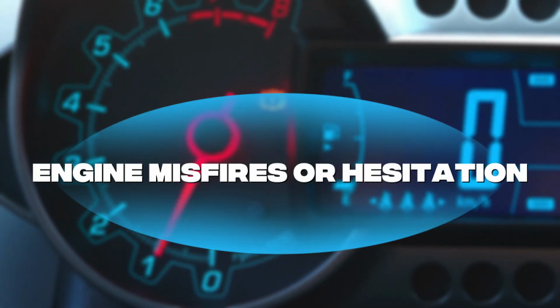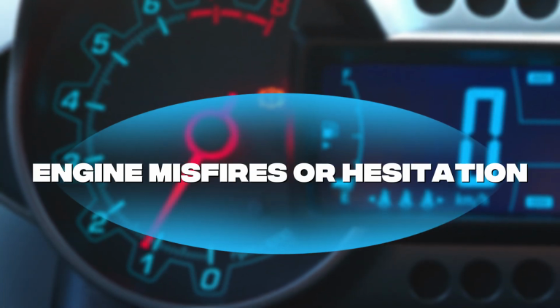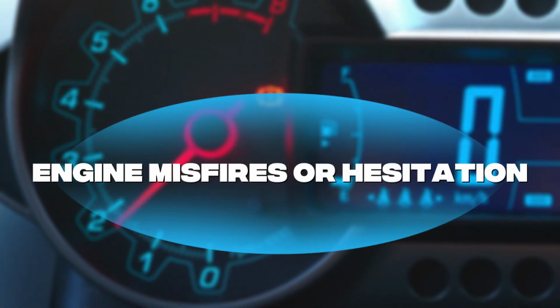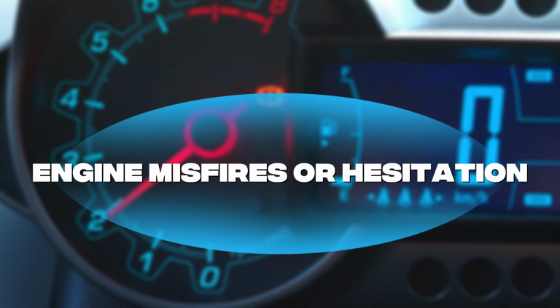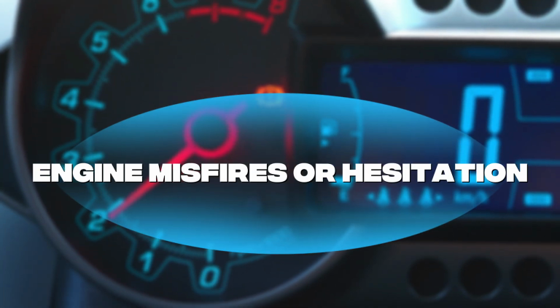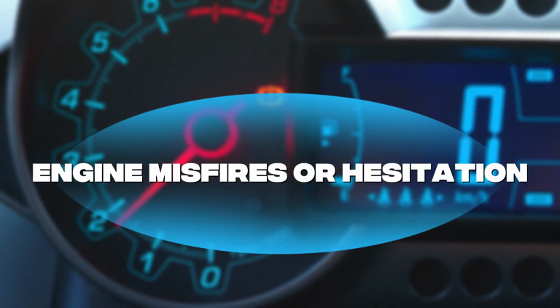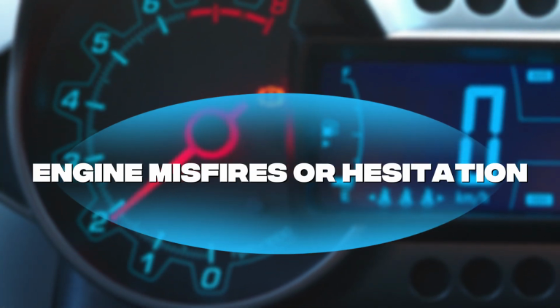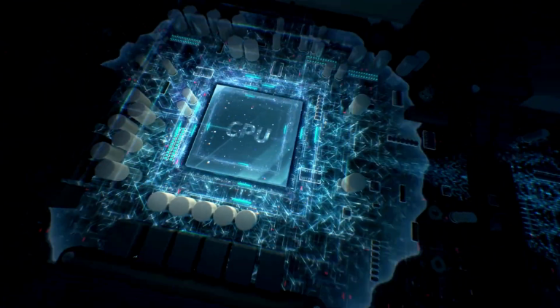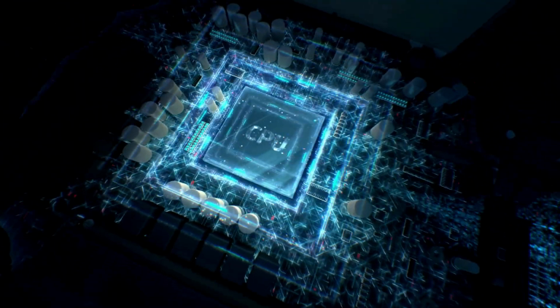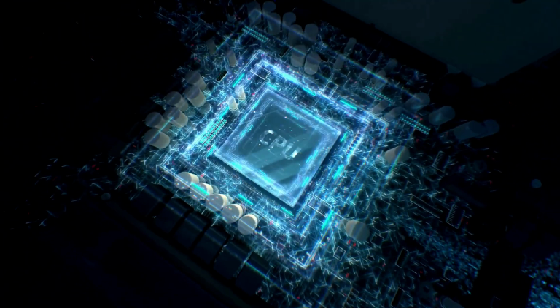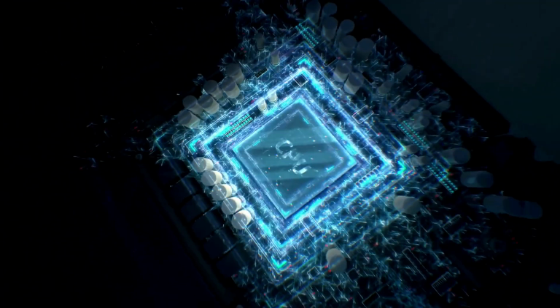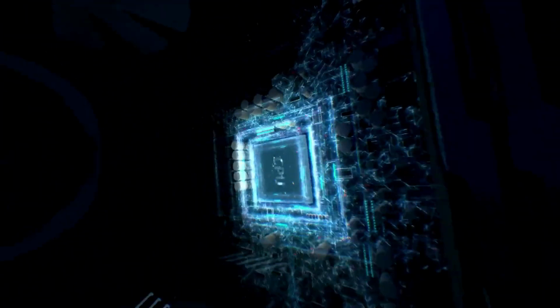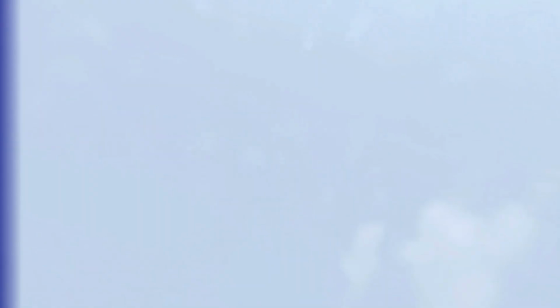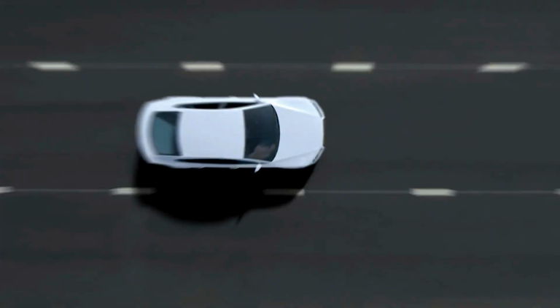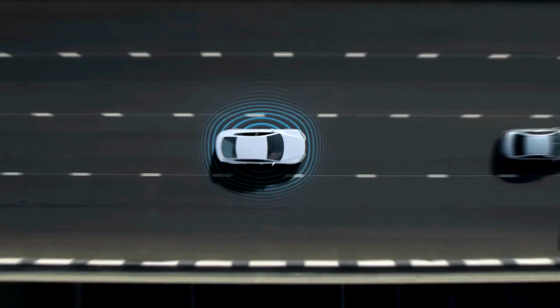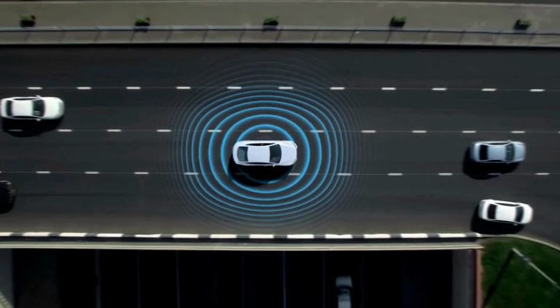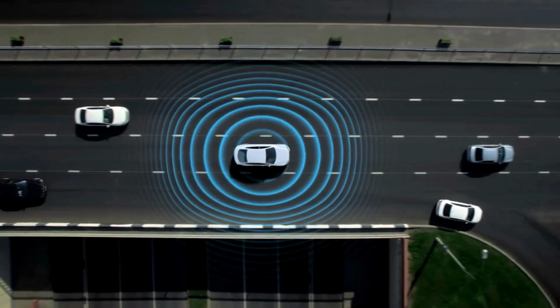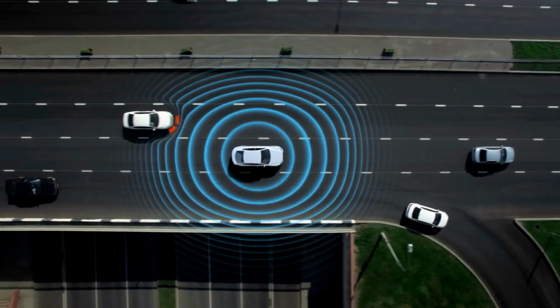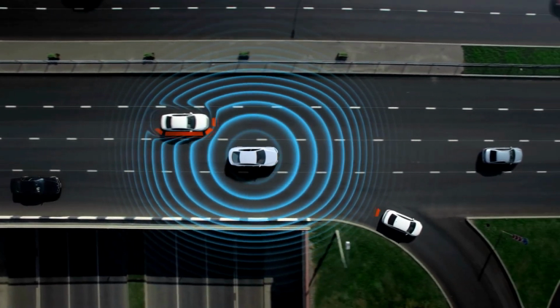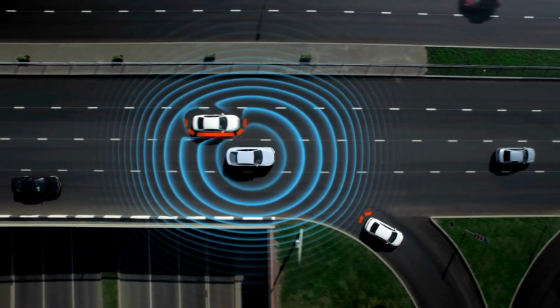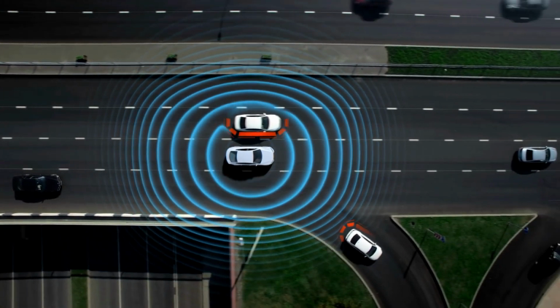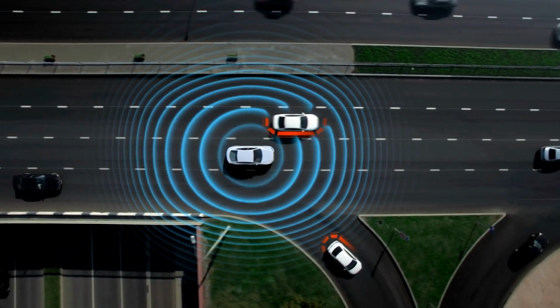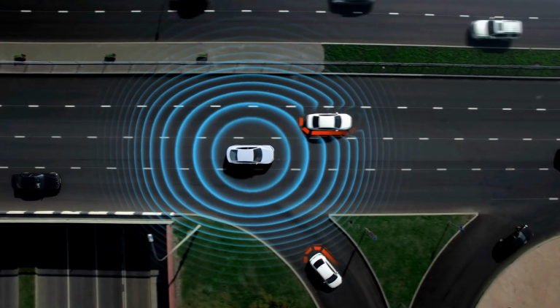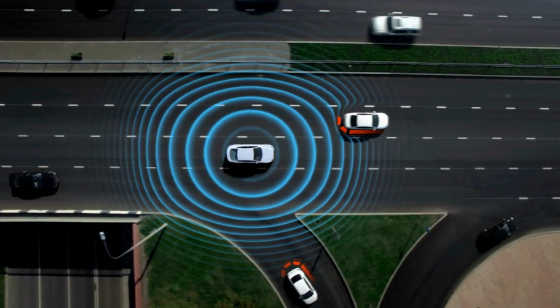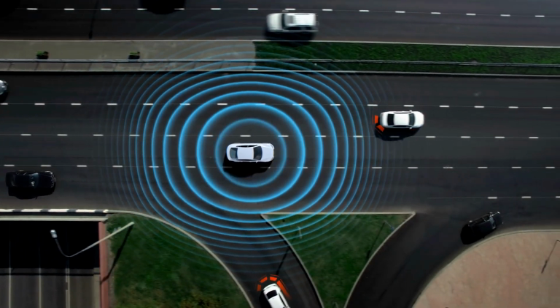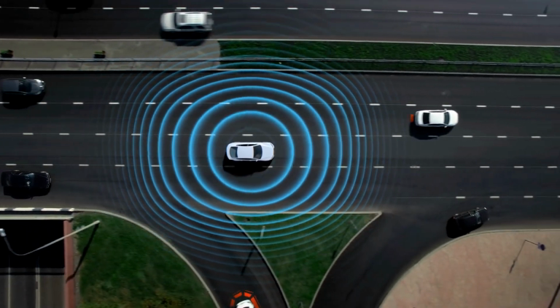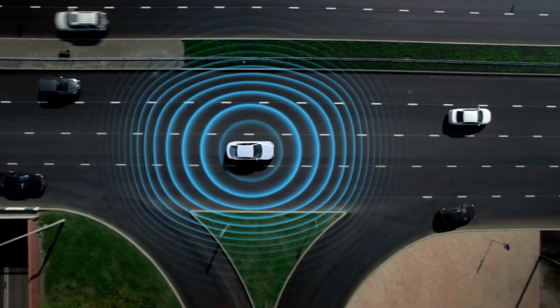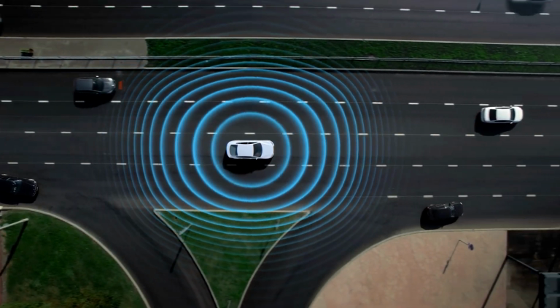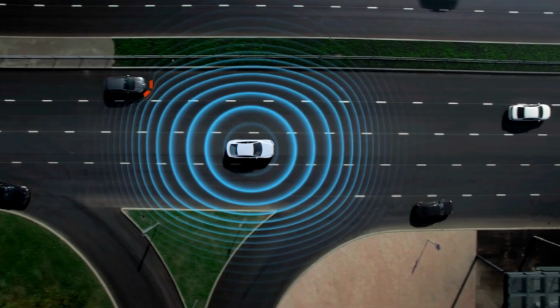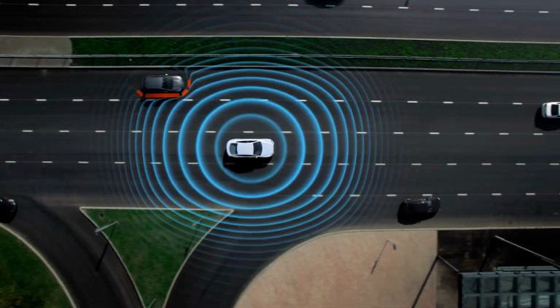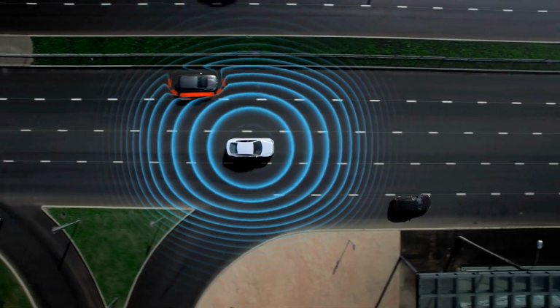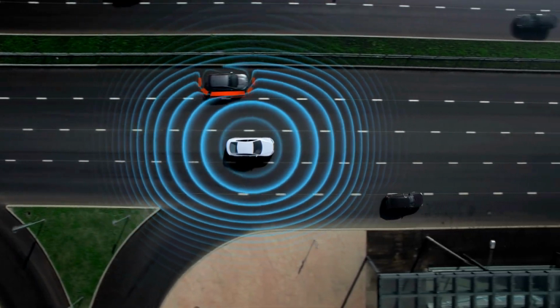Symptom number four: engine misfires or hesitation. If your car stutters, hesitates, or jerks when you accelerate, that hesitation may come from an incorrect fuel mixture caused by a failing O2 sensor.